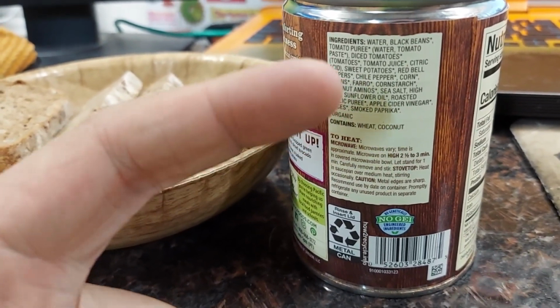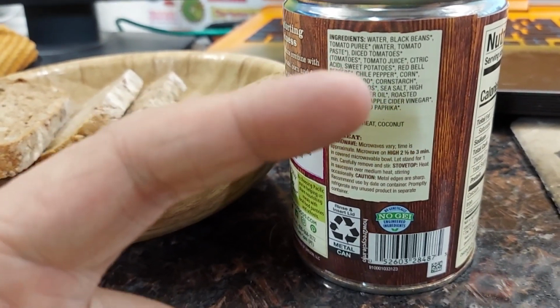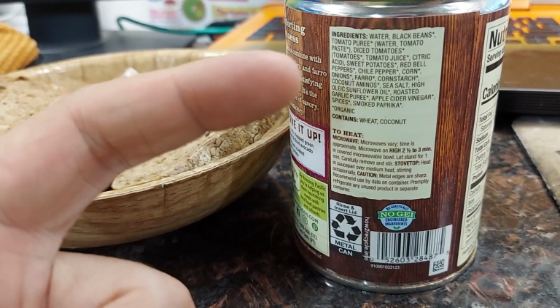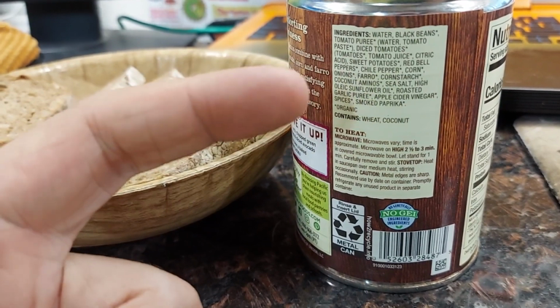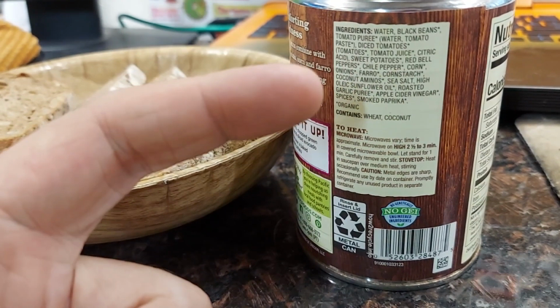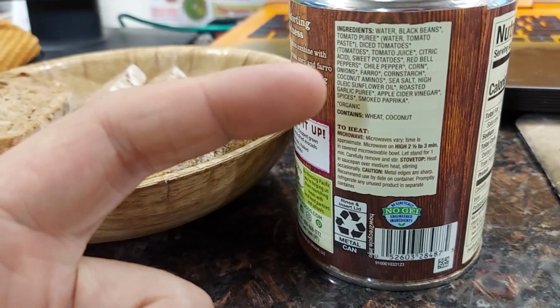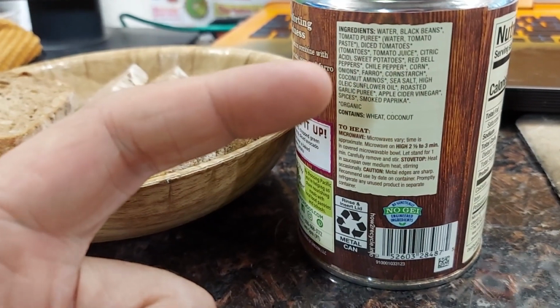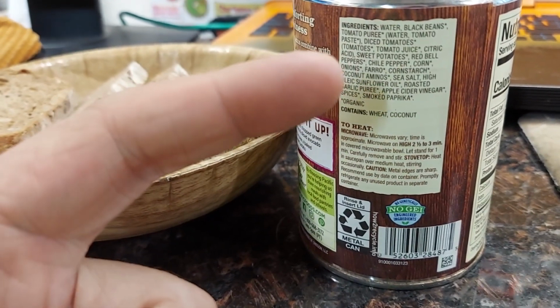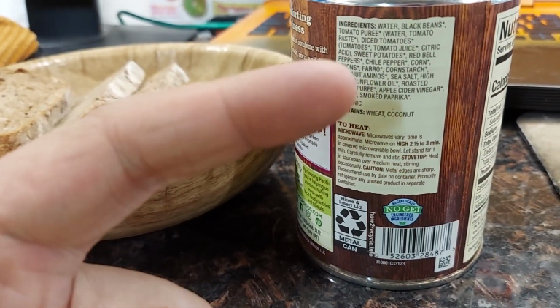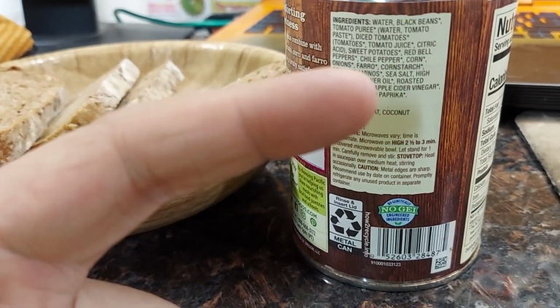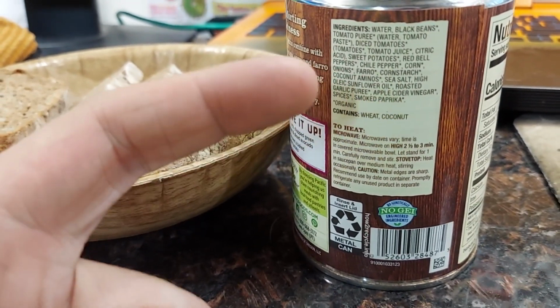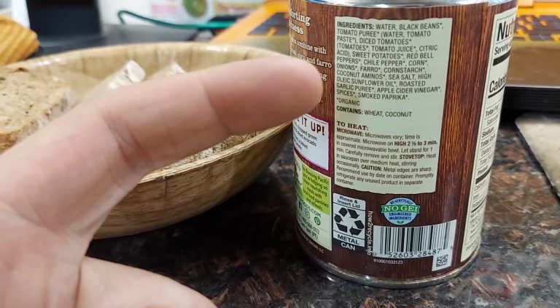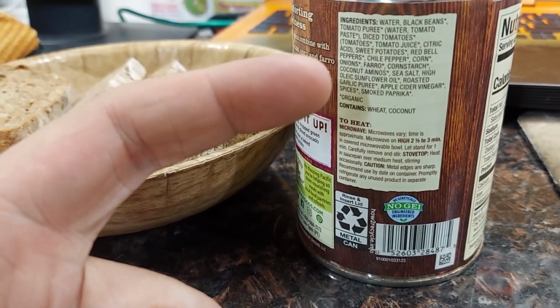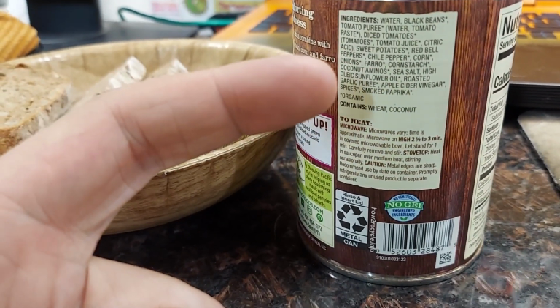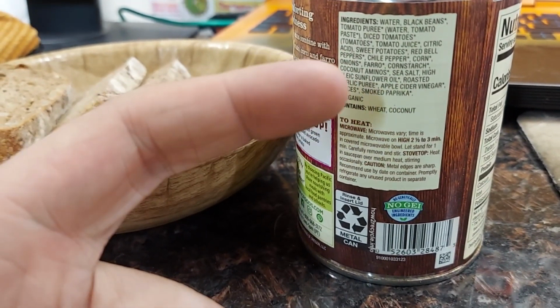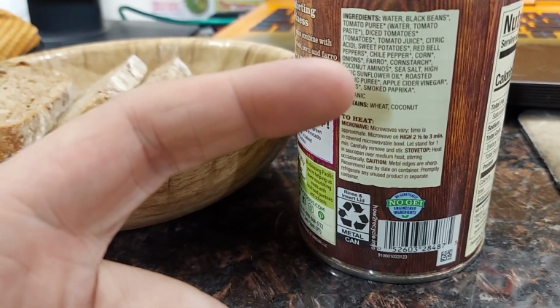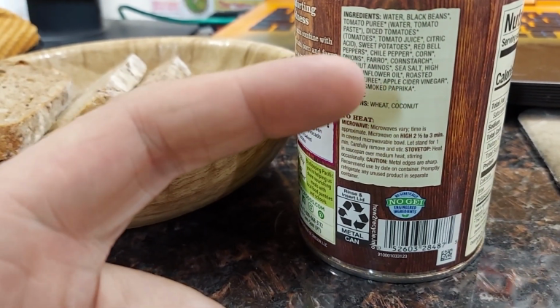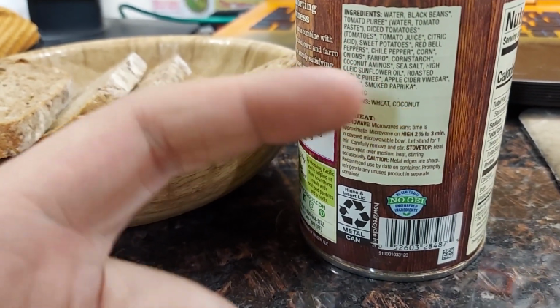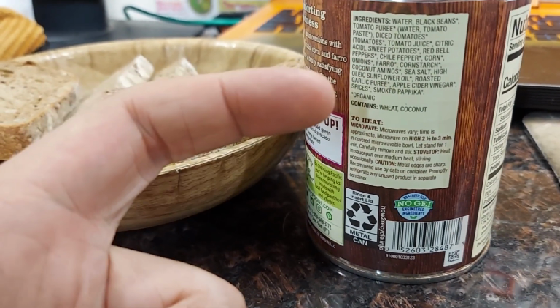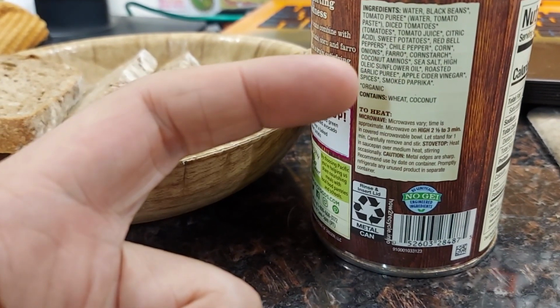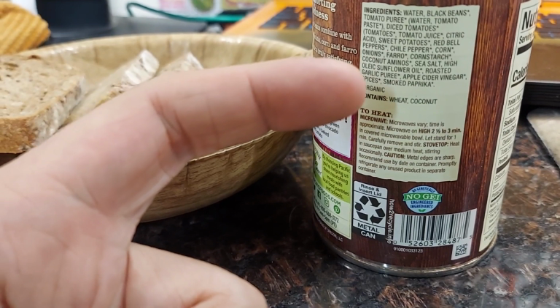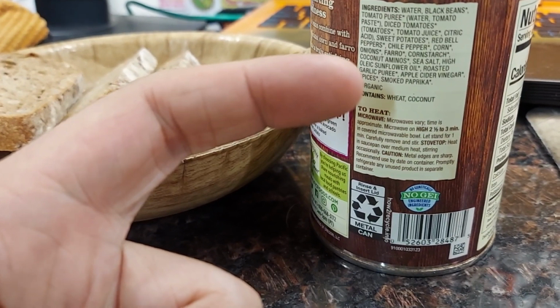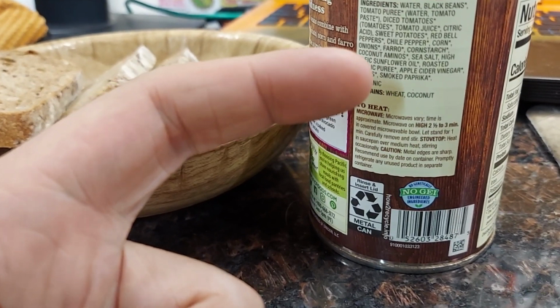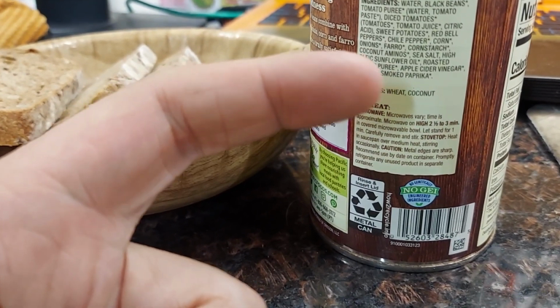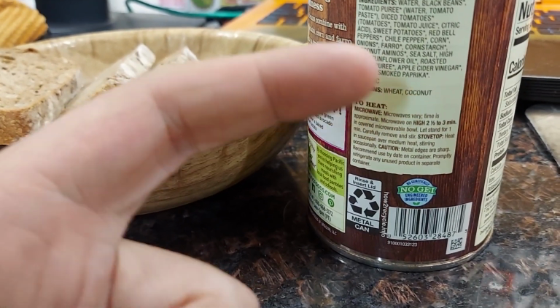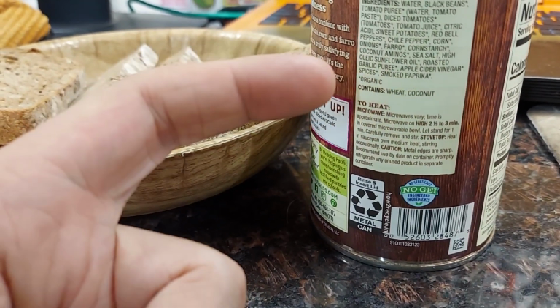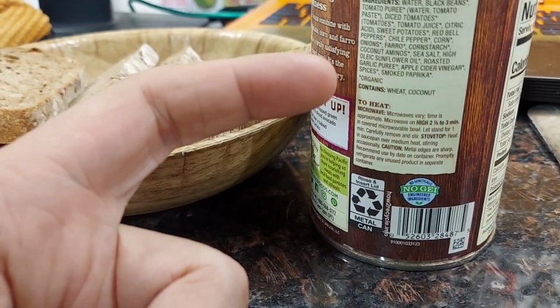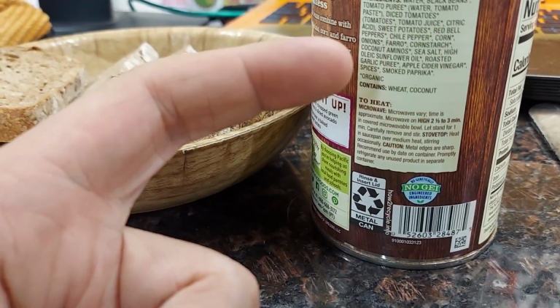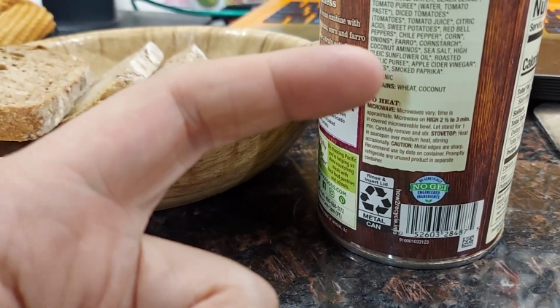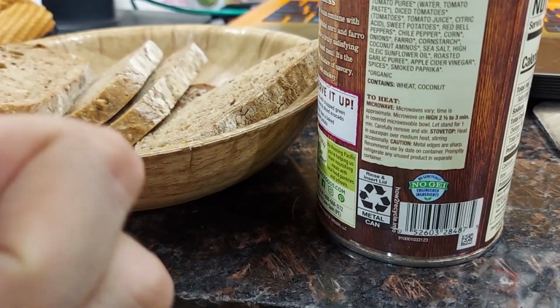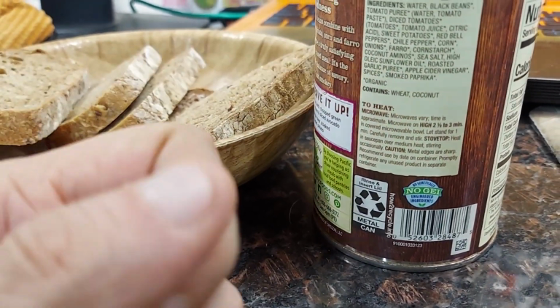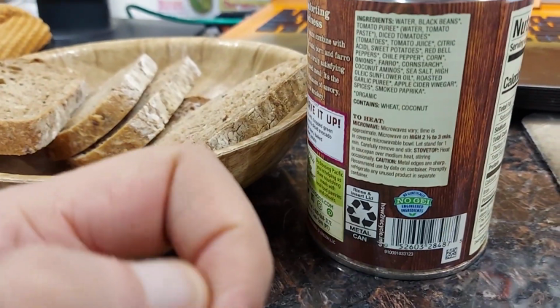whatever that is, cornstarch, coconut, sea salt, oil, roasted garlic, vinegar, spices, and paprika.